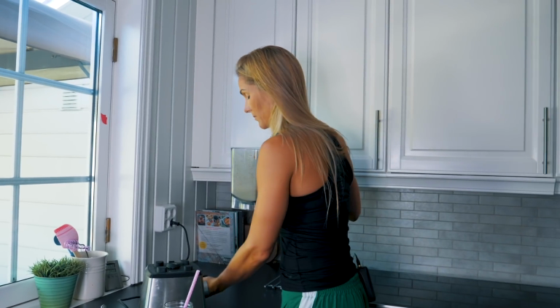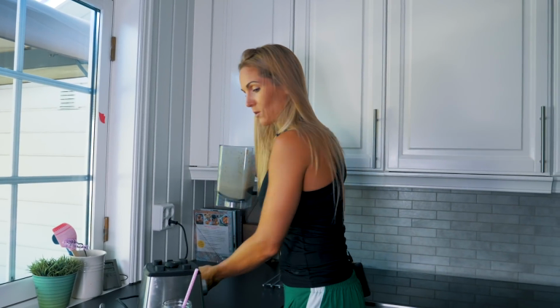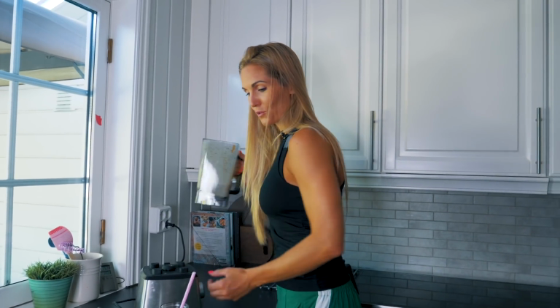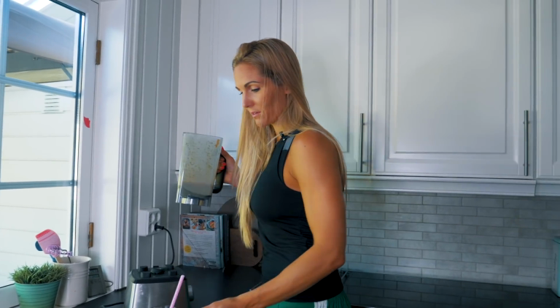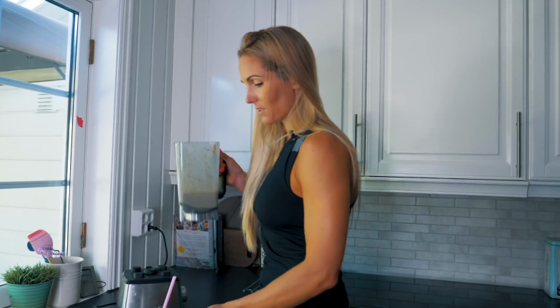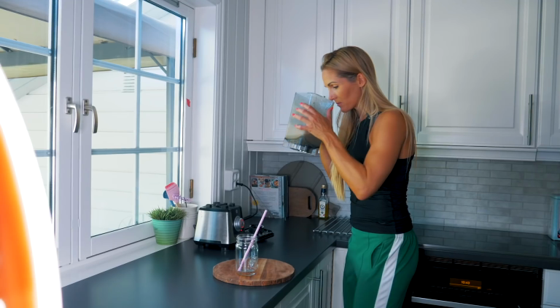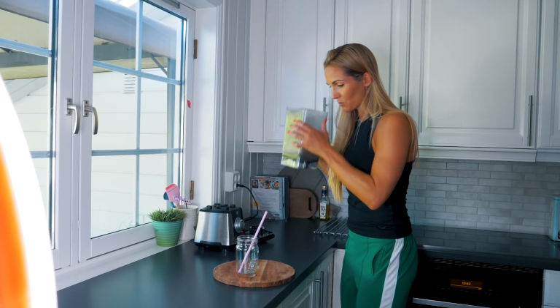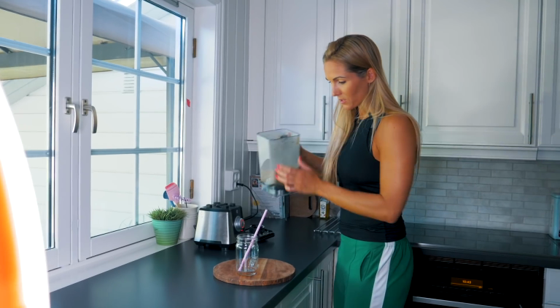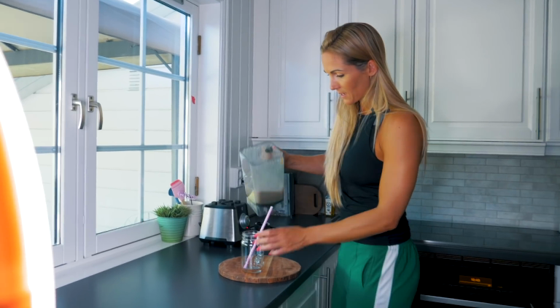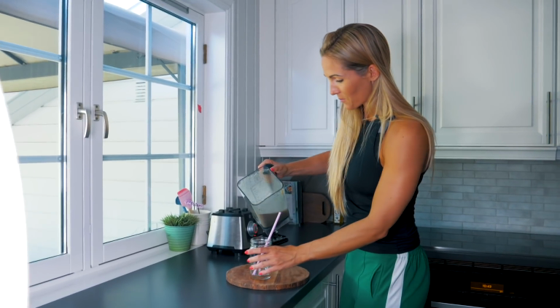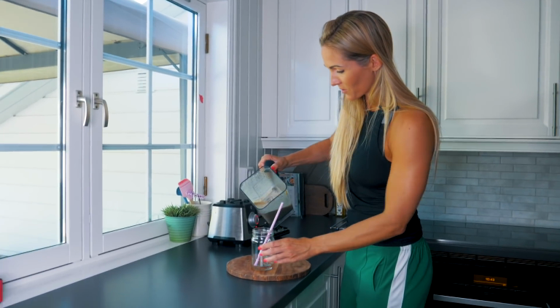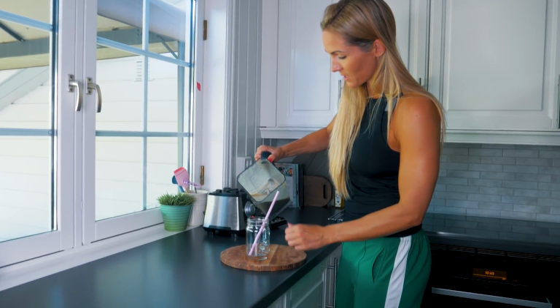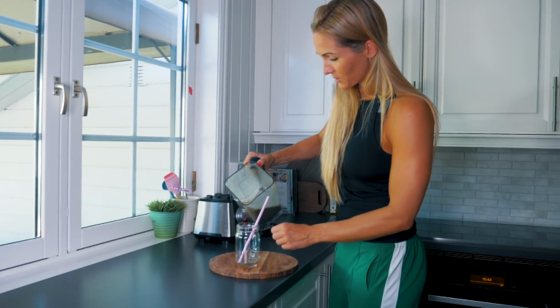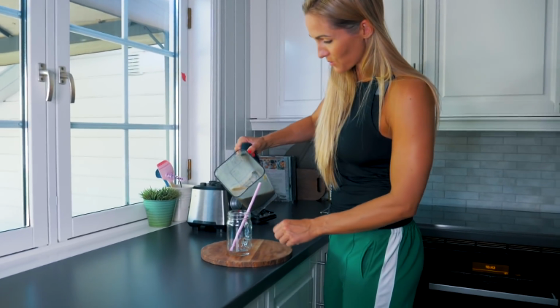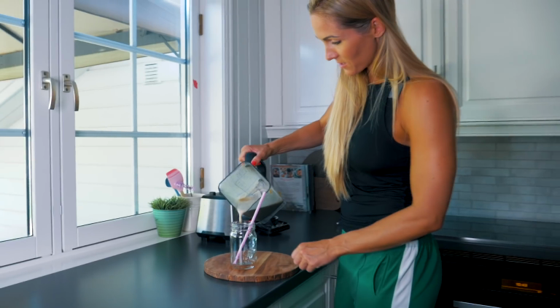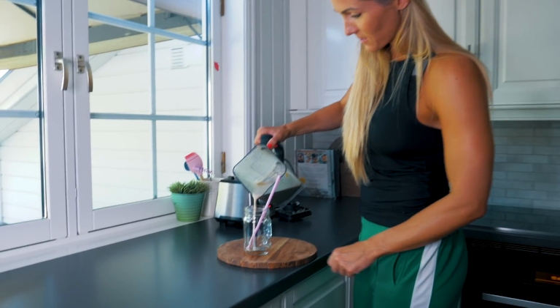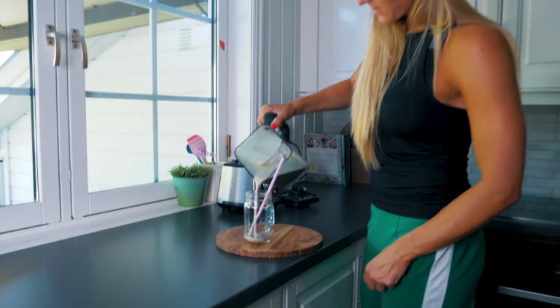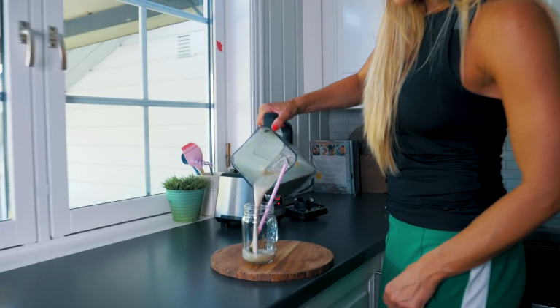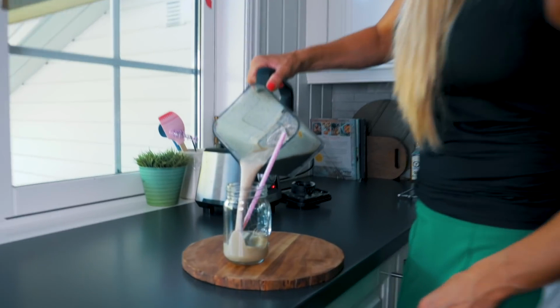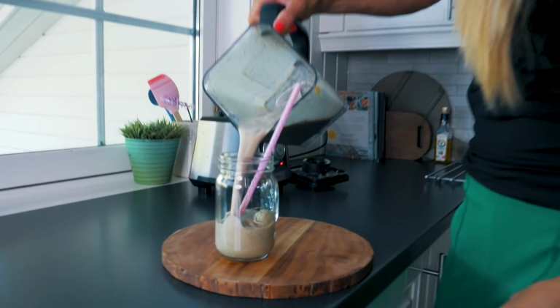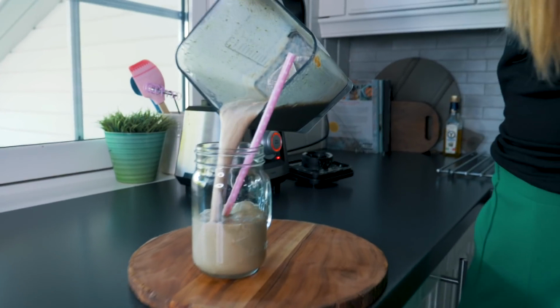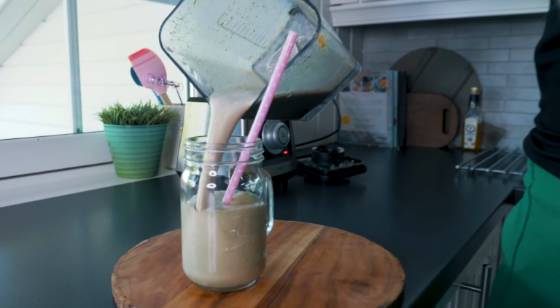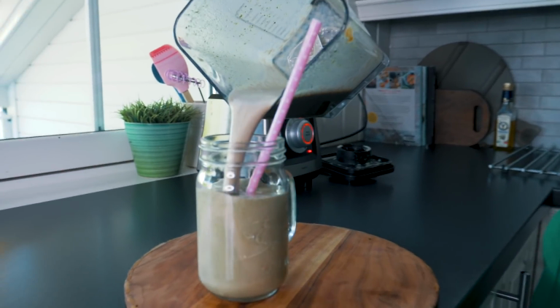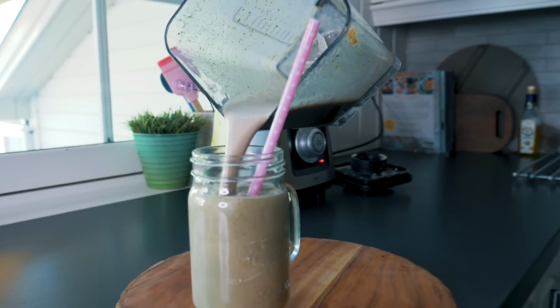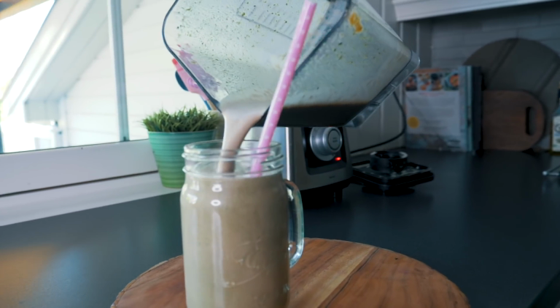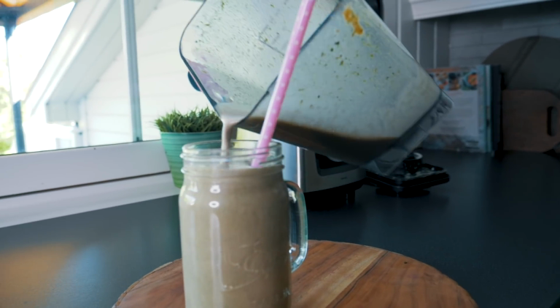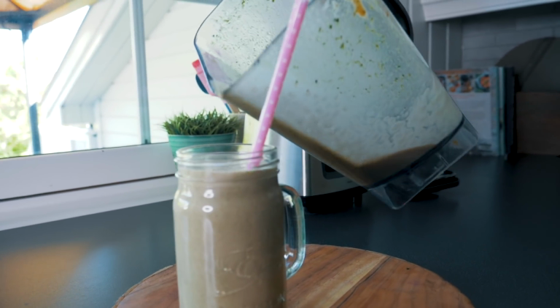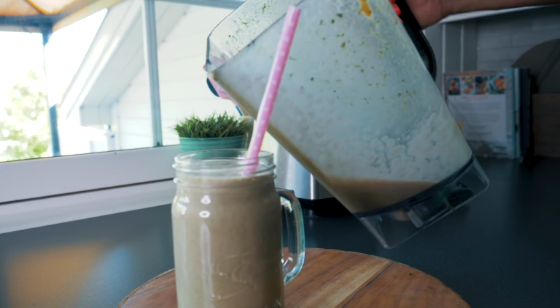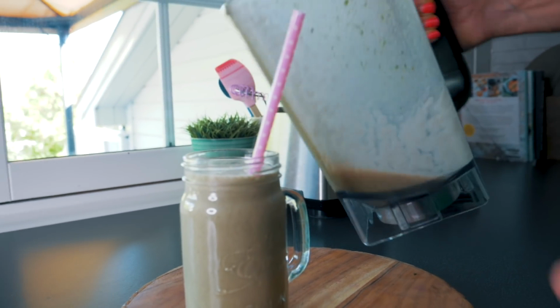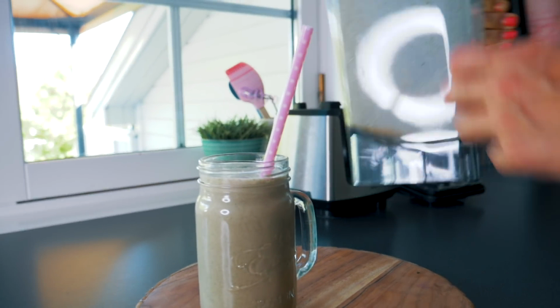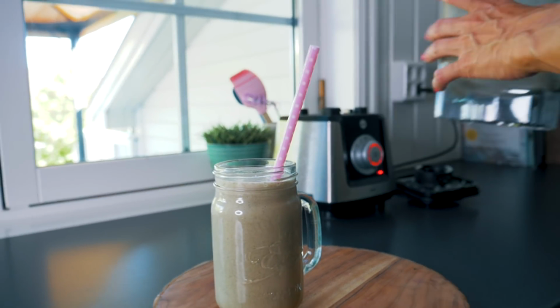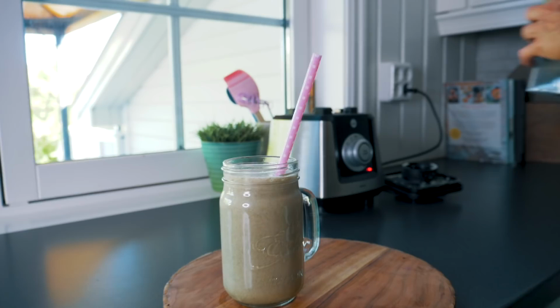Det lukter godt i hvert fall. Det lukter pianøttsmør. Vi ser da. Det var litt mye vann, så den ble litt flytende. Men den skal jo drikkes.